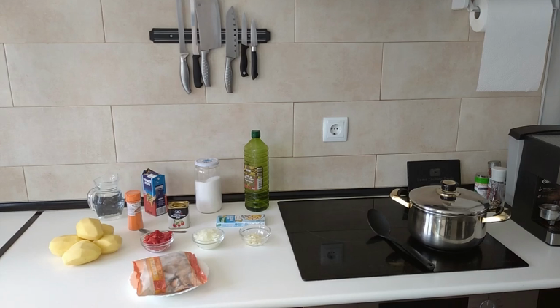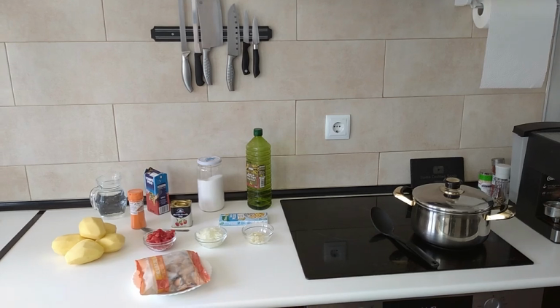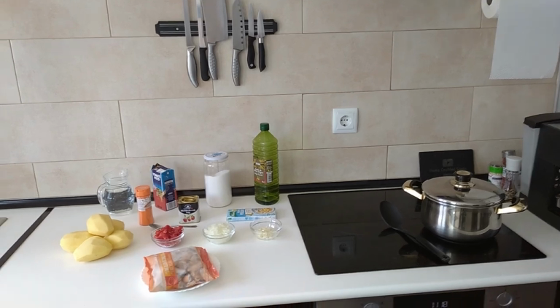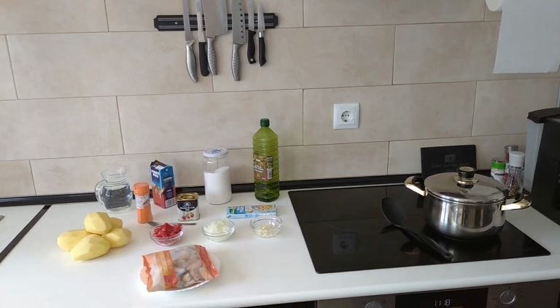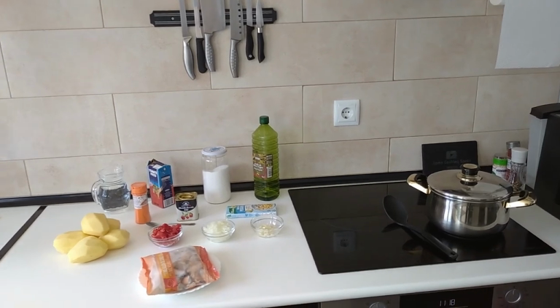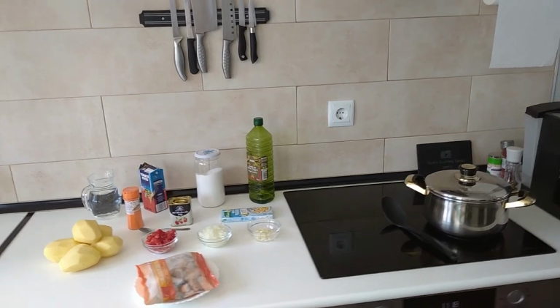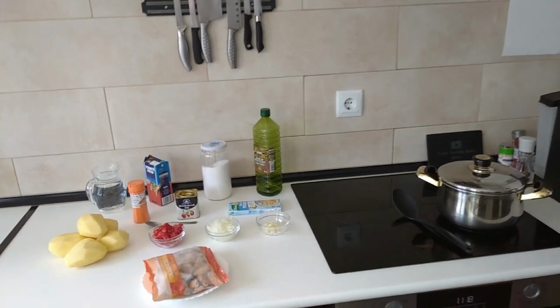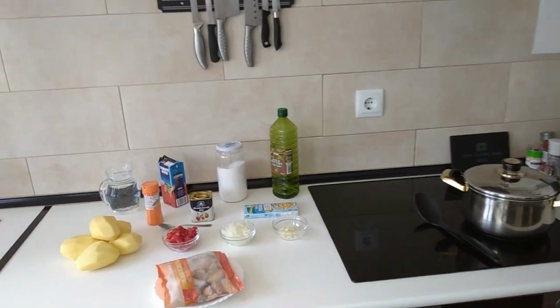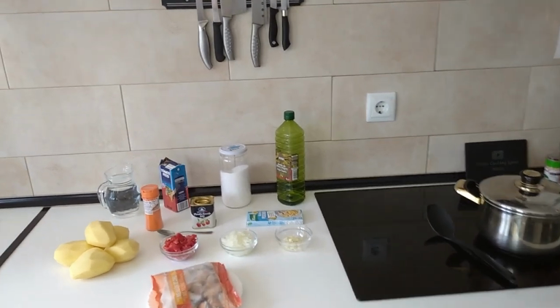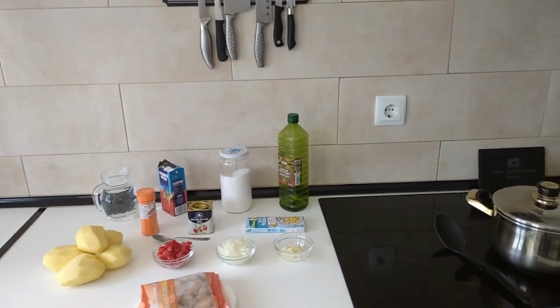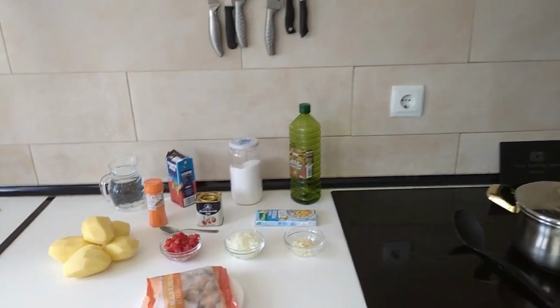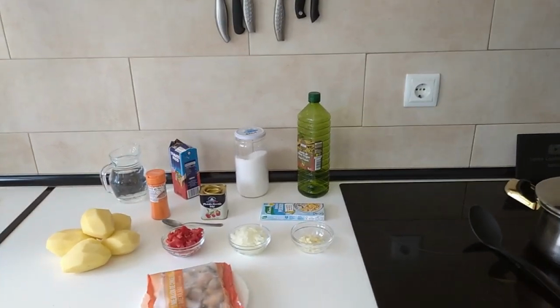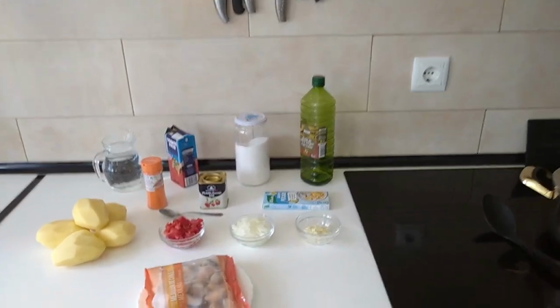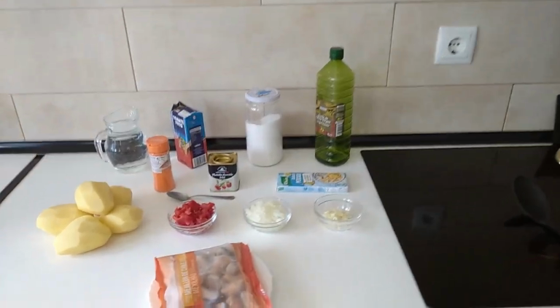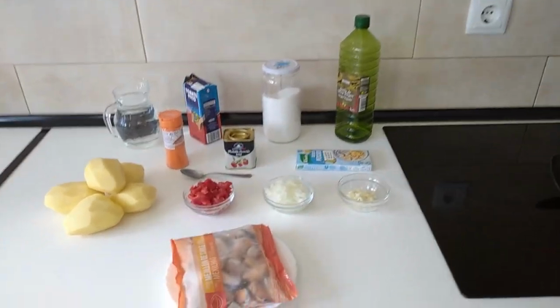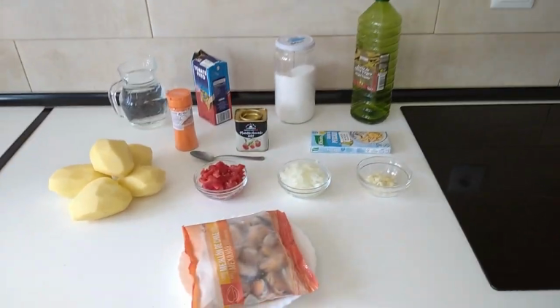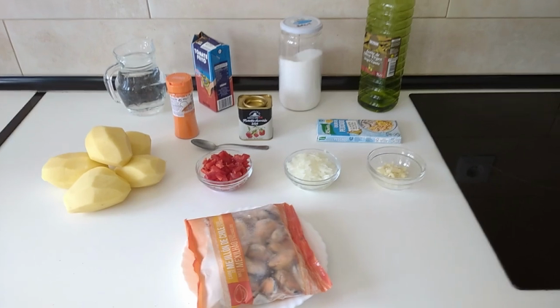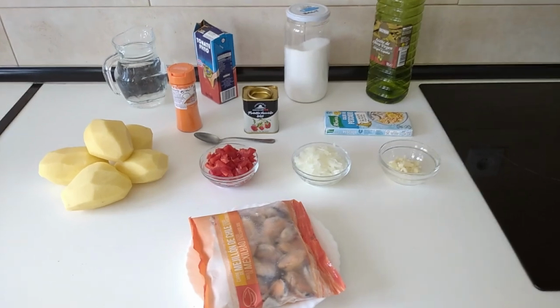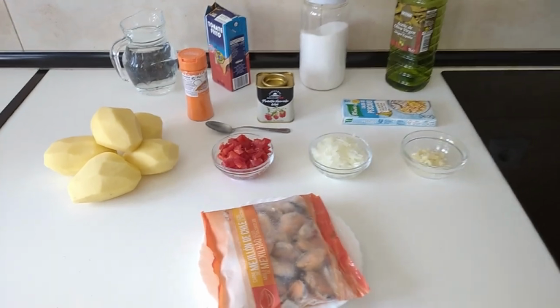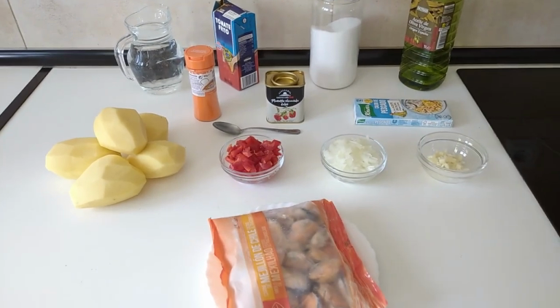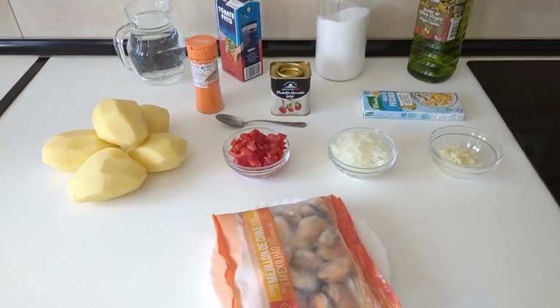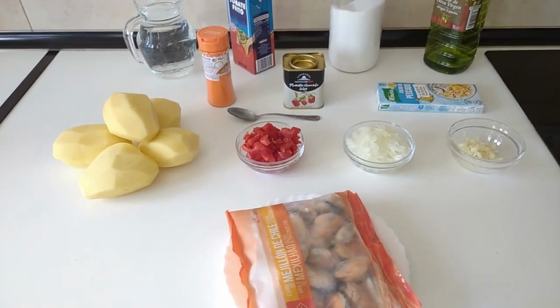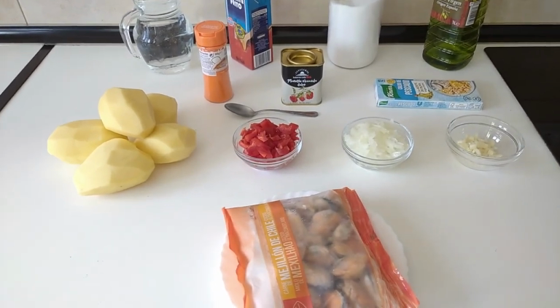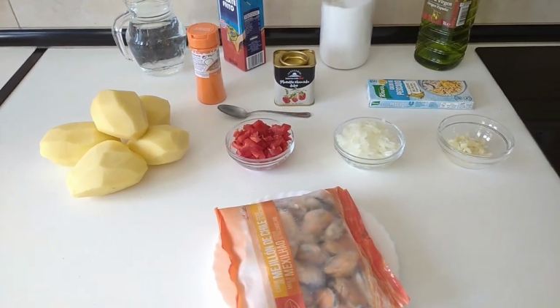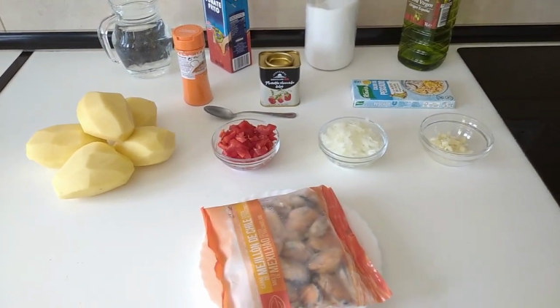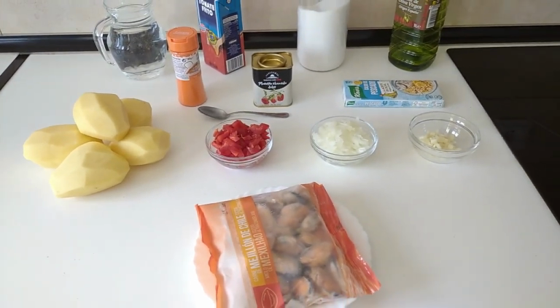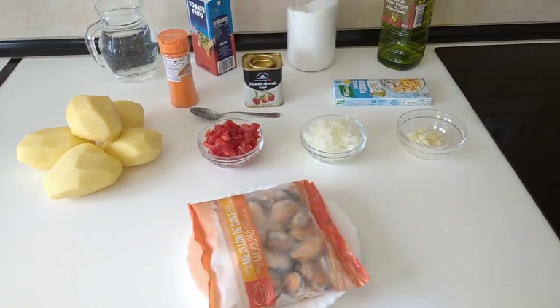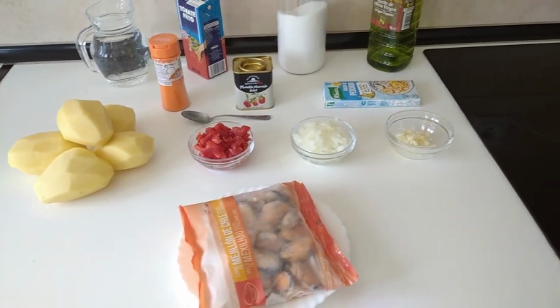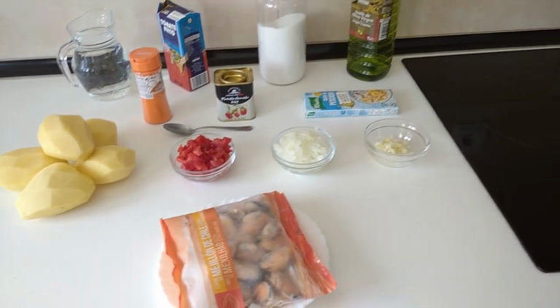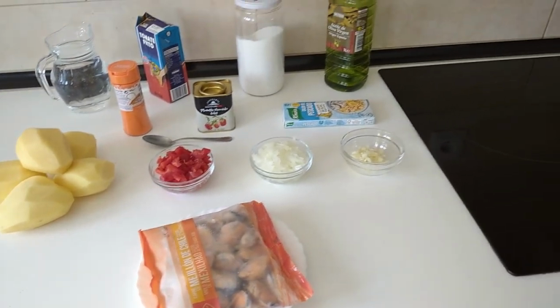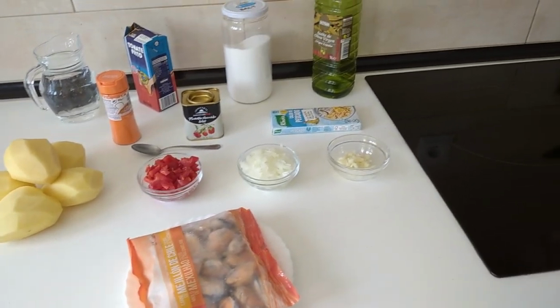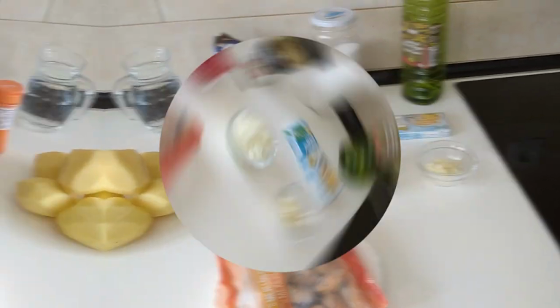Hello and welcome to Home Cooking Spain. For today's lunch I'm going to be cooking stewed potatoes with mussels. So let's begin.